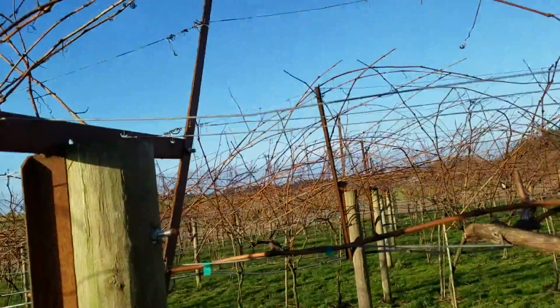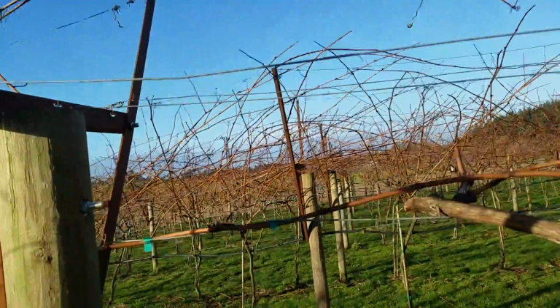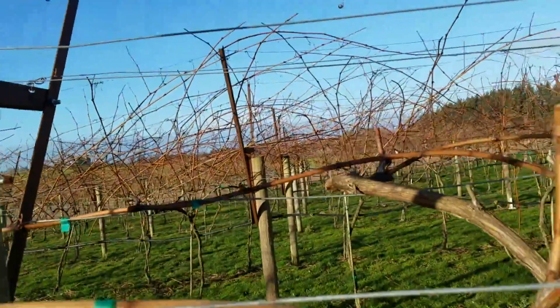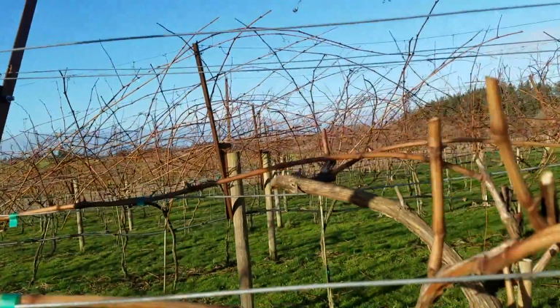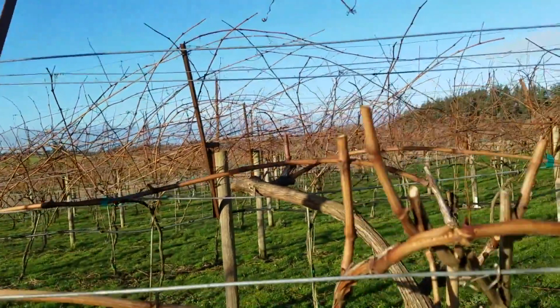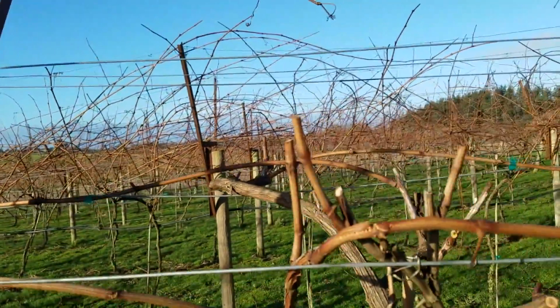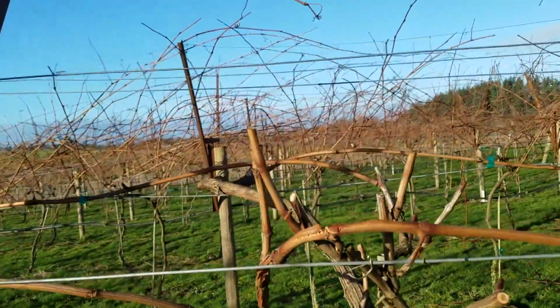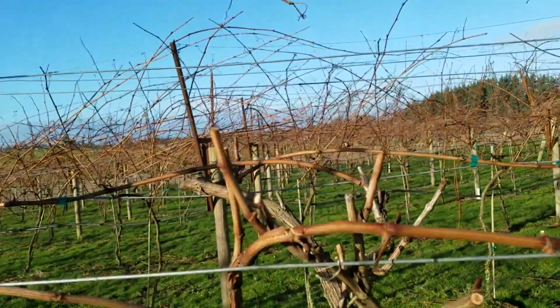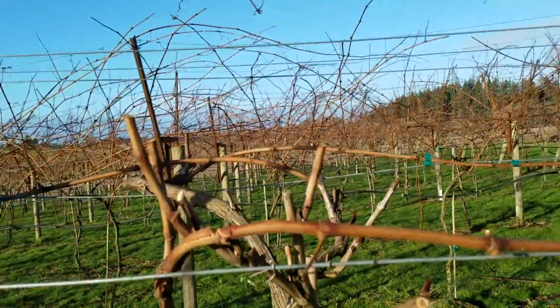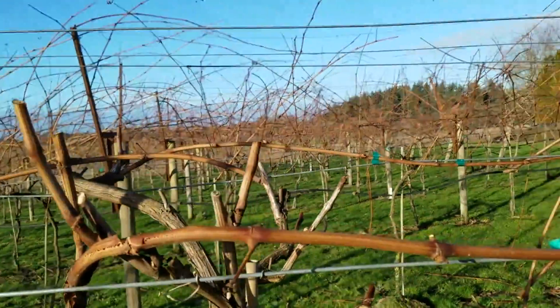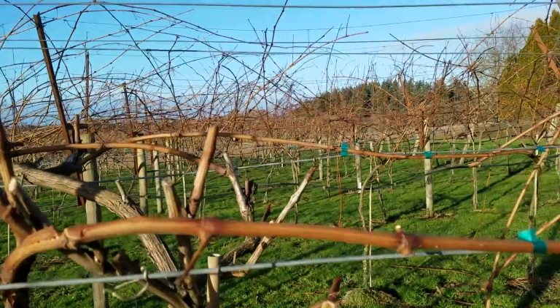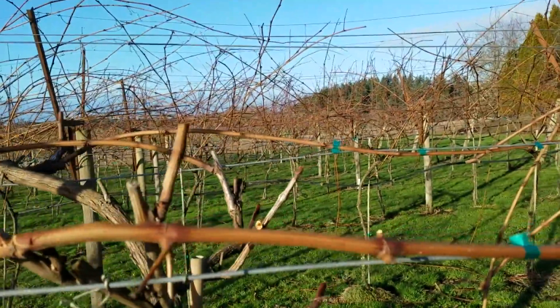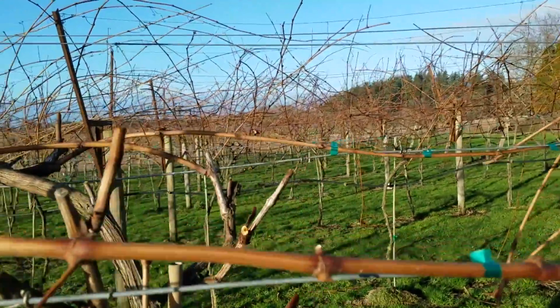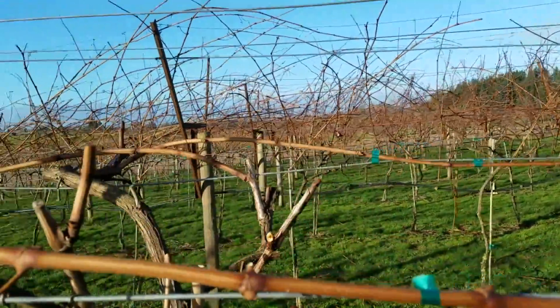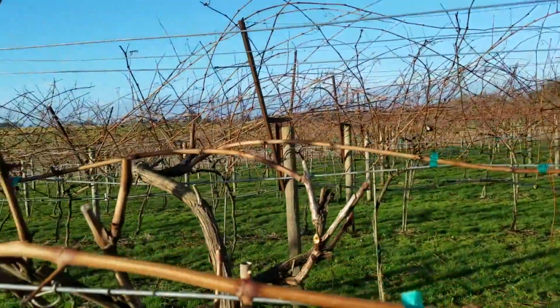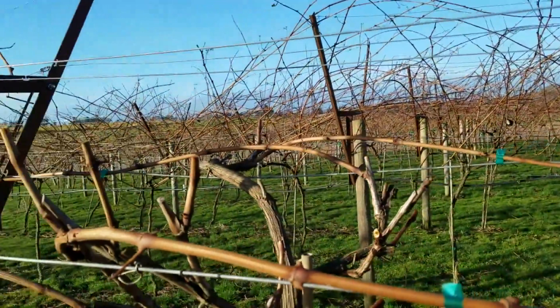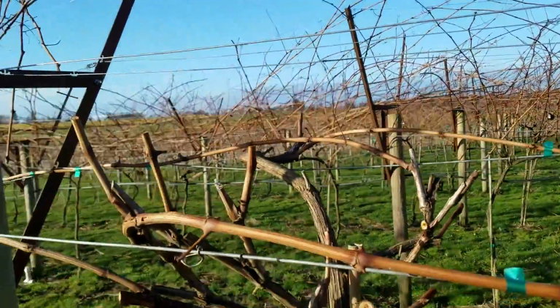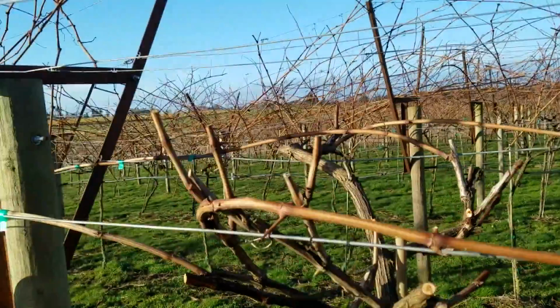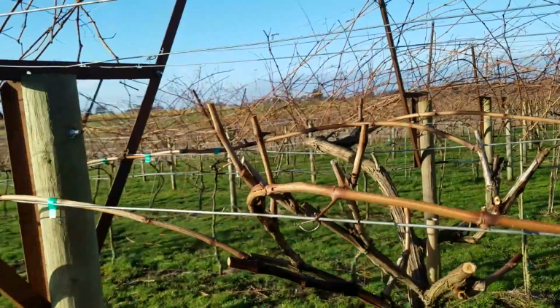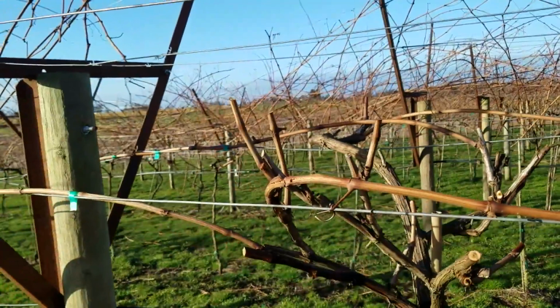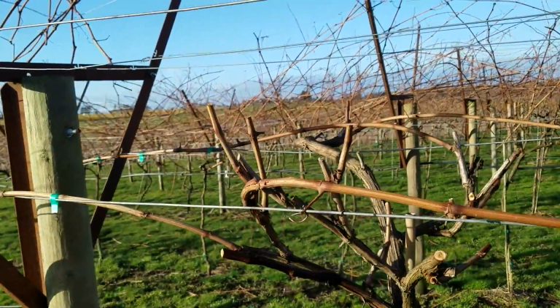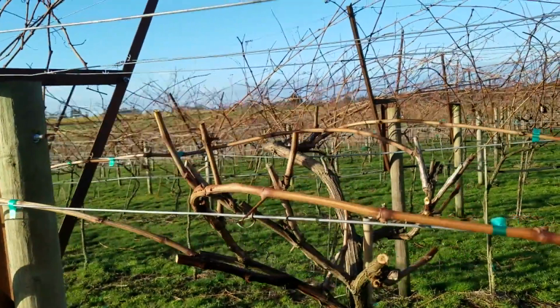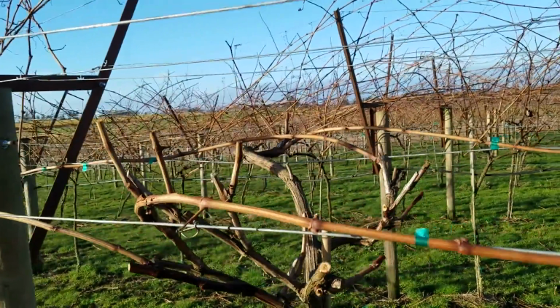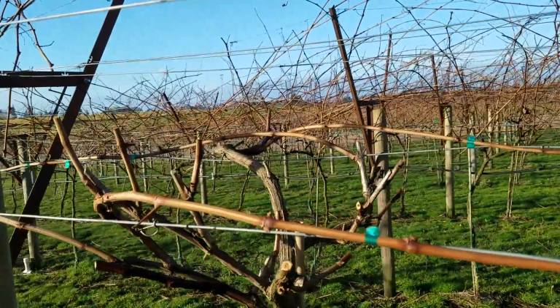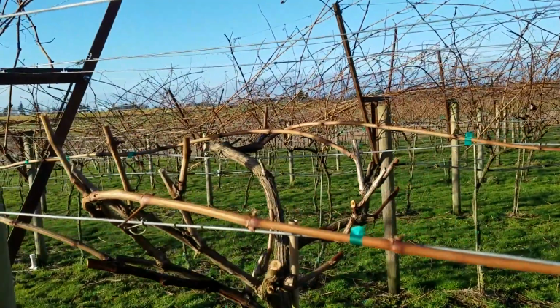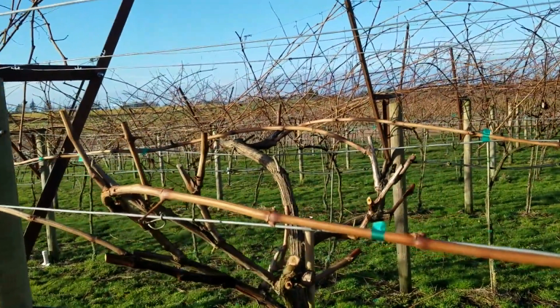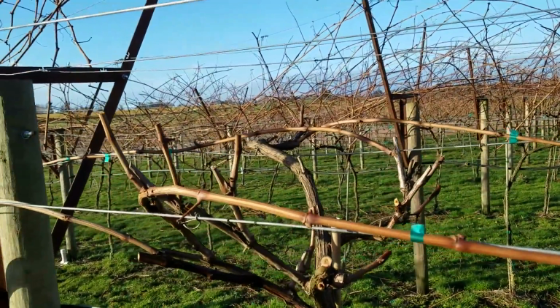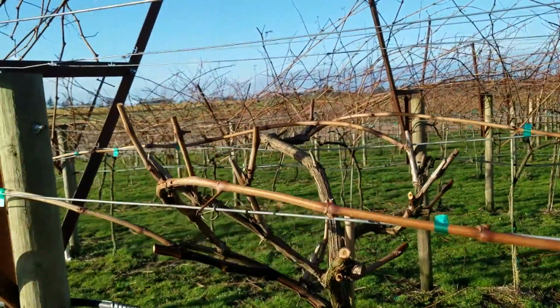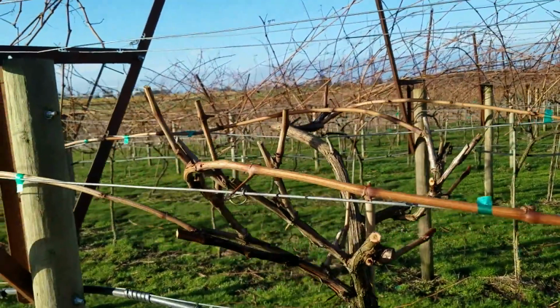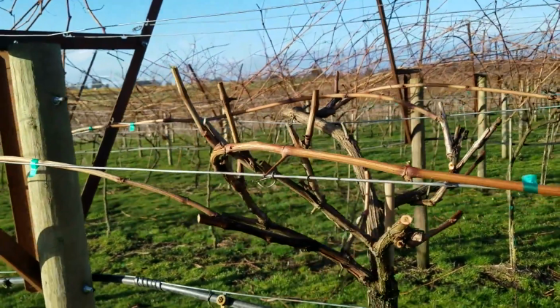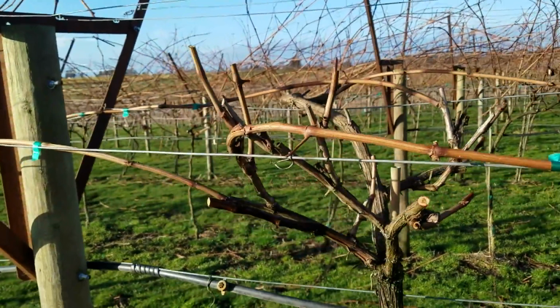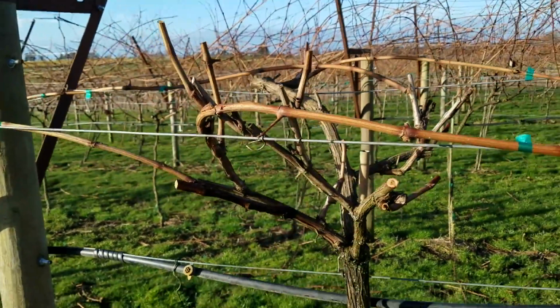Then the canopy continues up and lays into the other wires on the trellising. This lets us put our canopy up above the grape clusters, opens them up, allows more airflow through them, which means we have less fungal pressure on them.